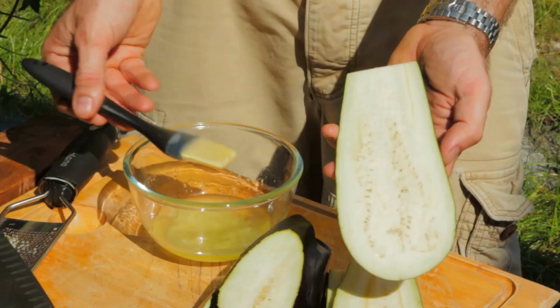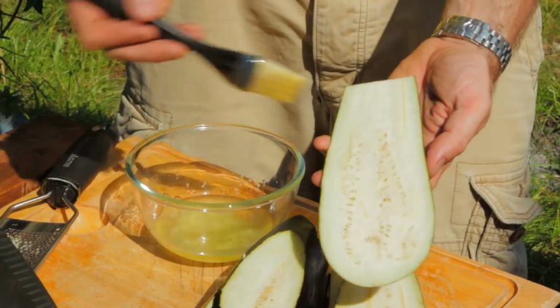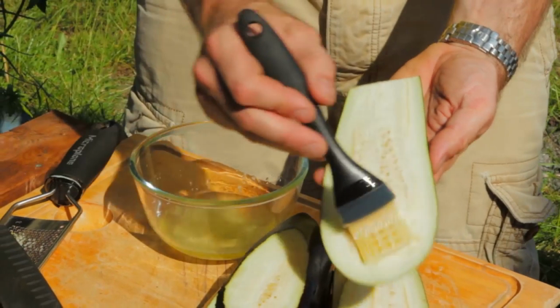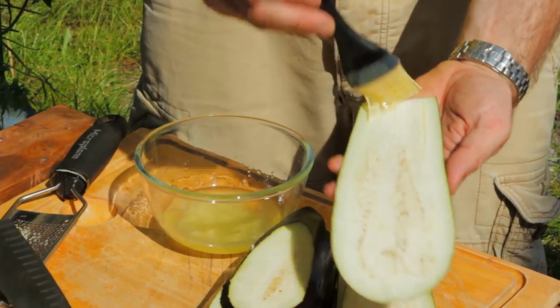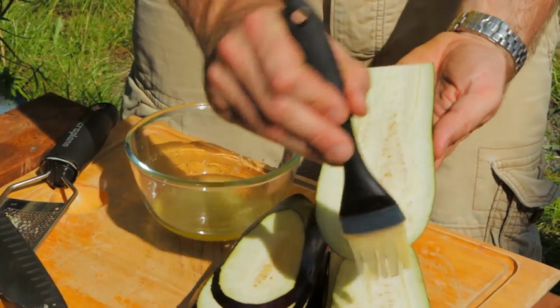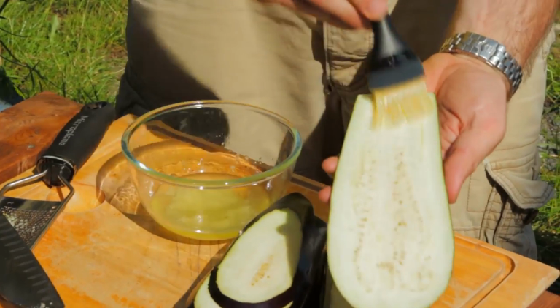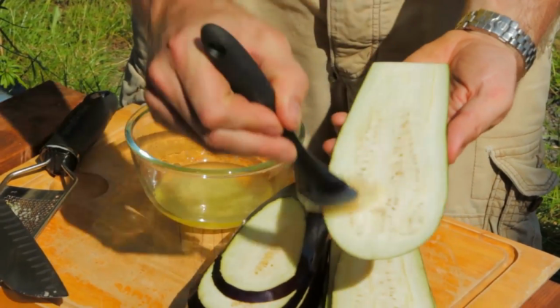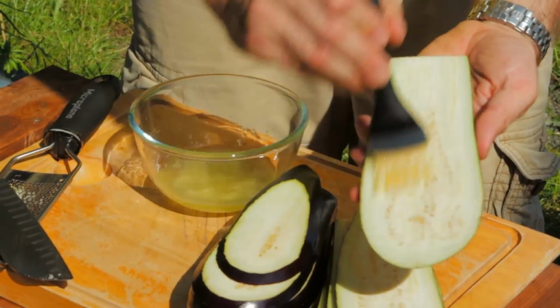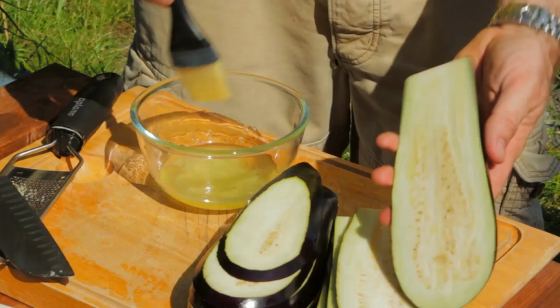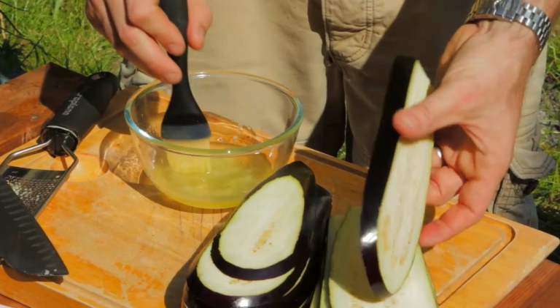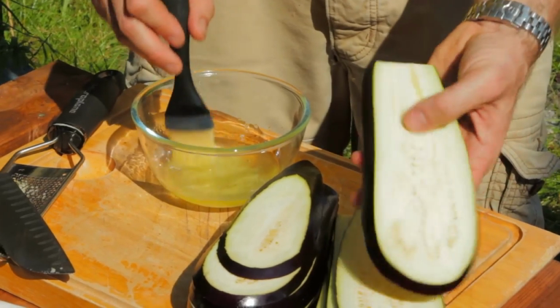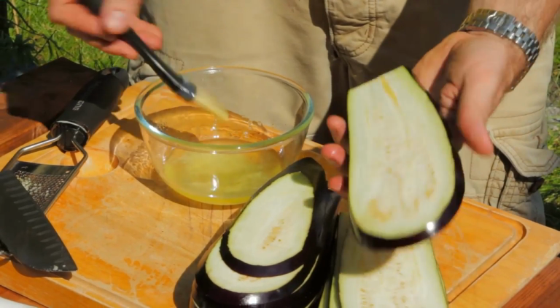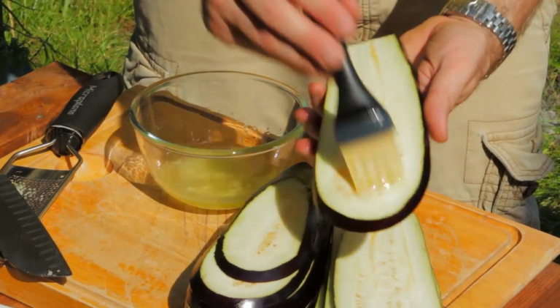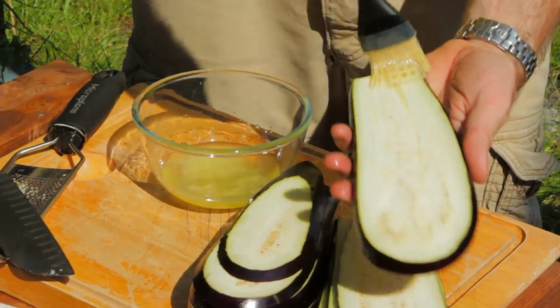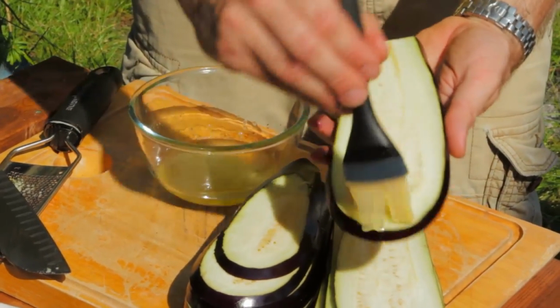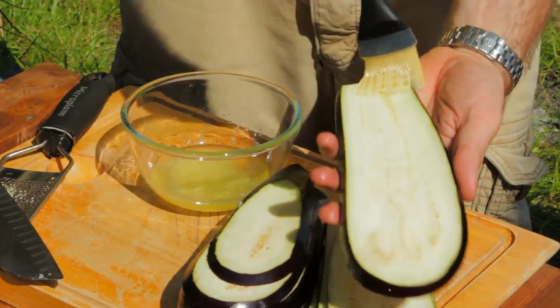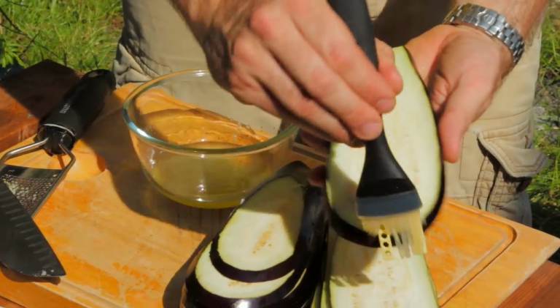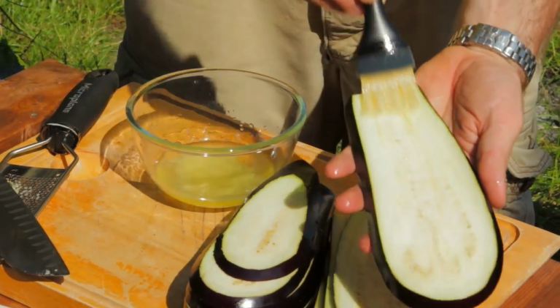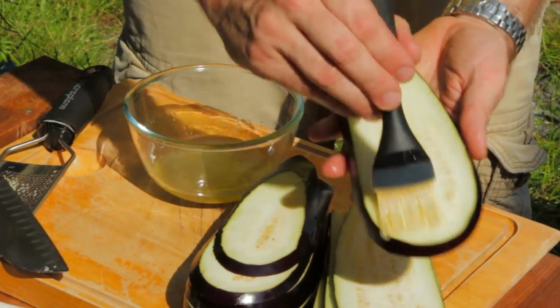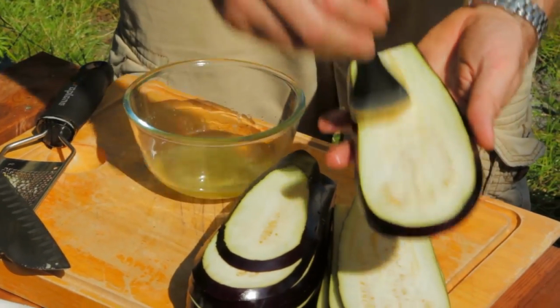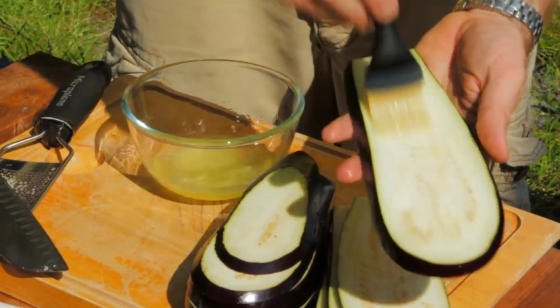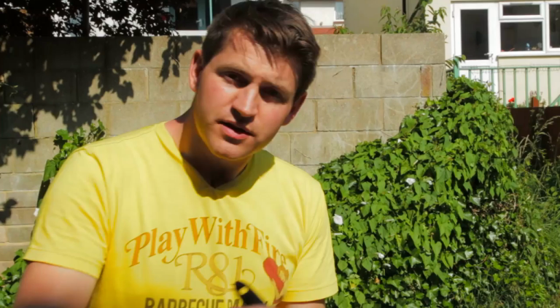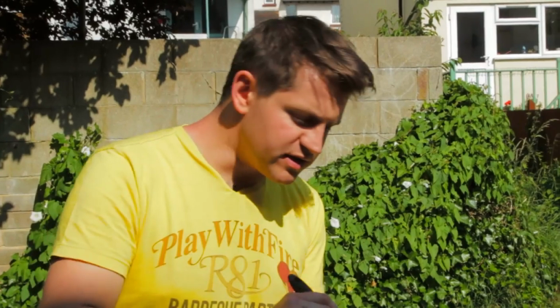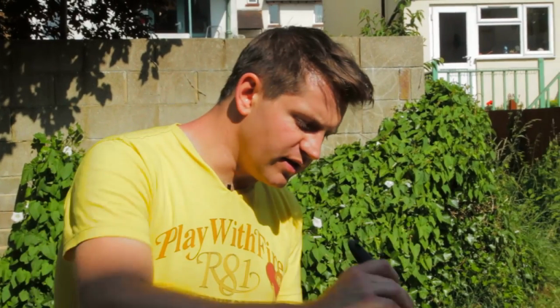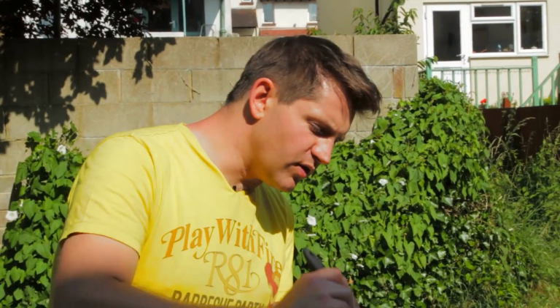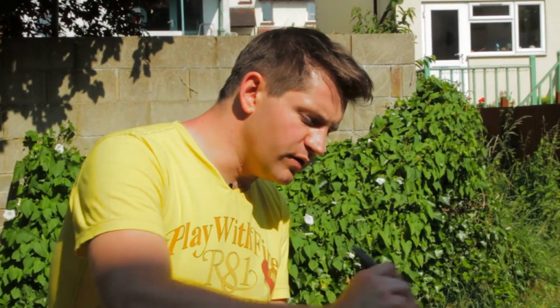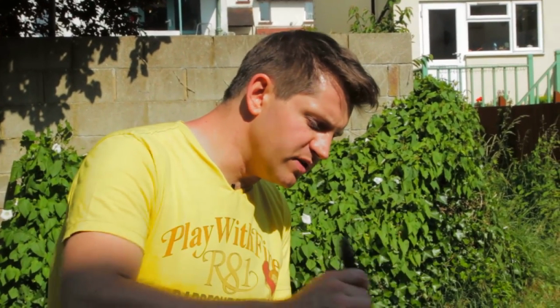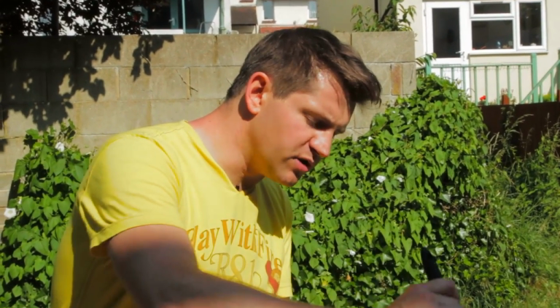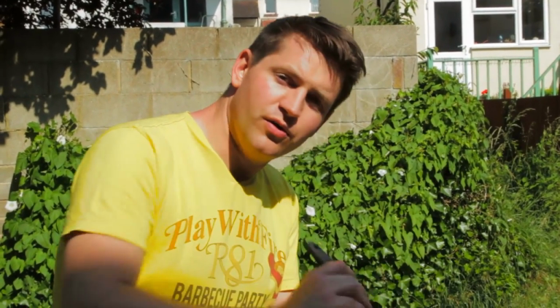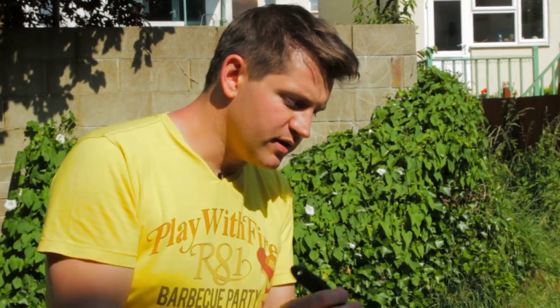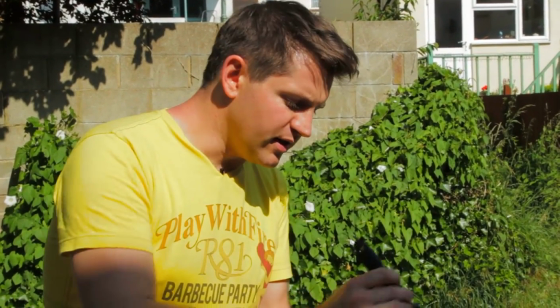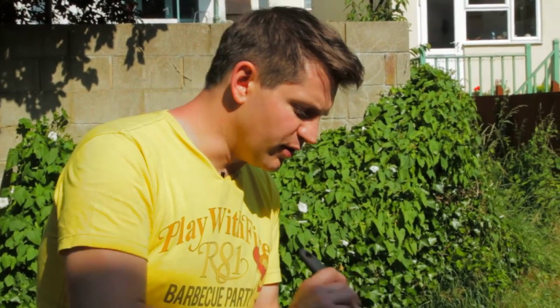Take your aubergine slices and give them a brush with the oil on both sides. As soon as you brush them, straight on the grill. Just keep going until you've got all of your aubergines brushed with oil and on the grill.